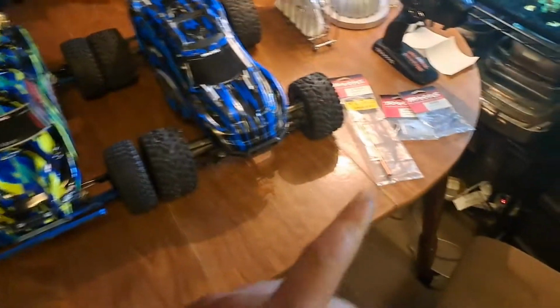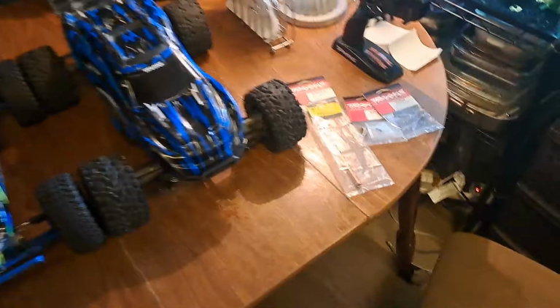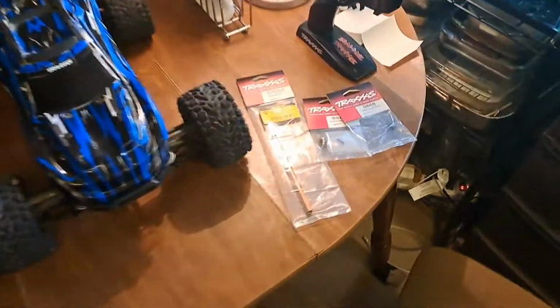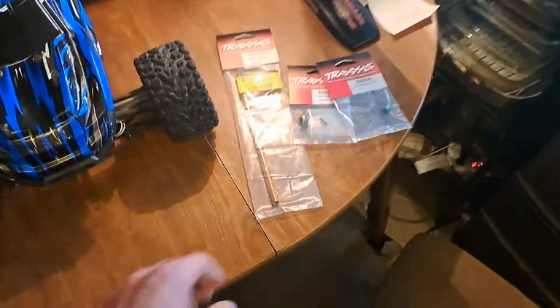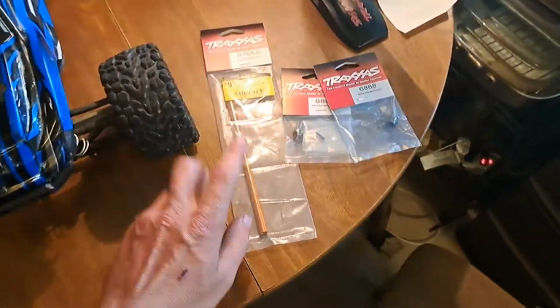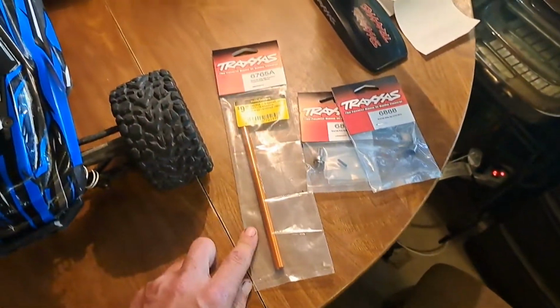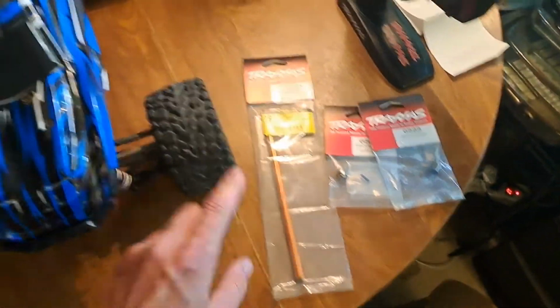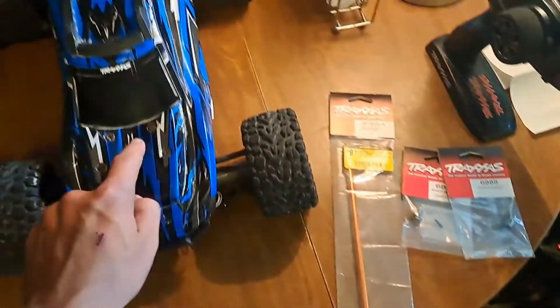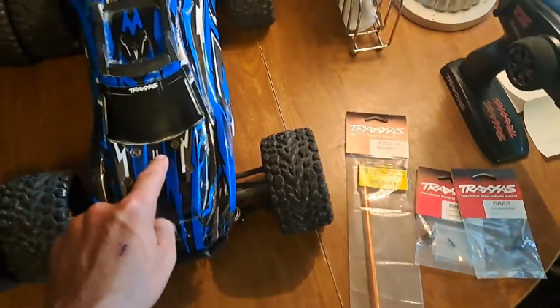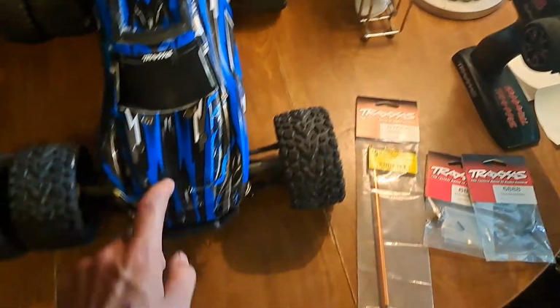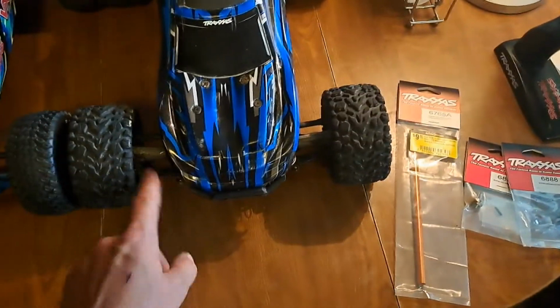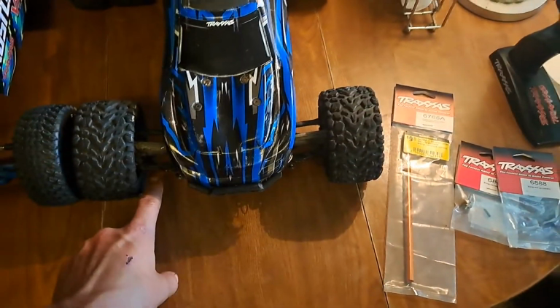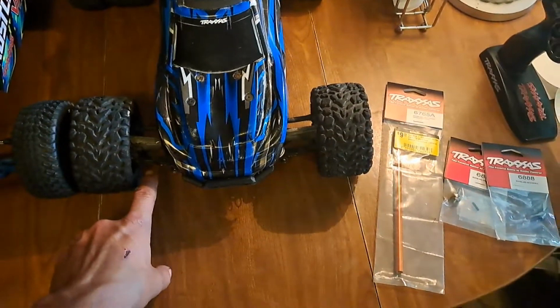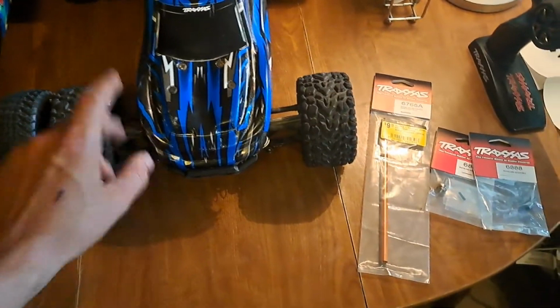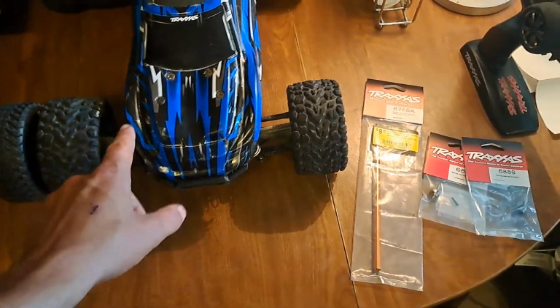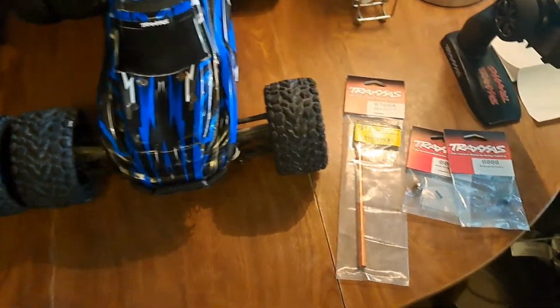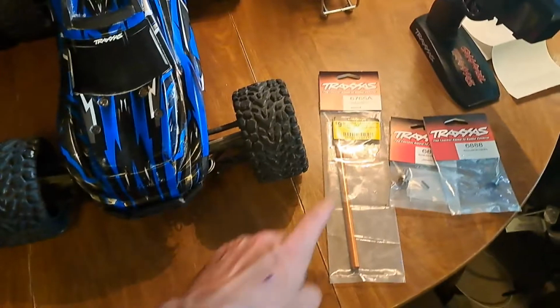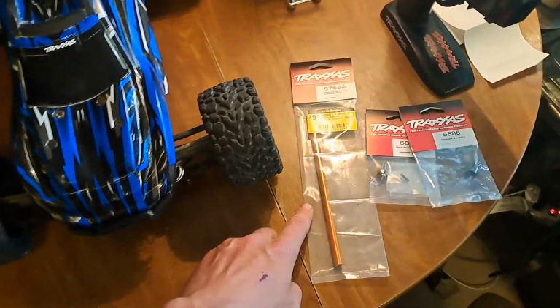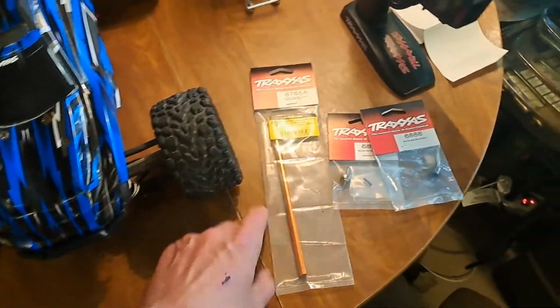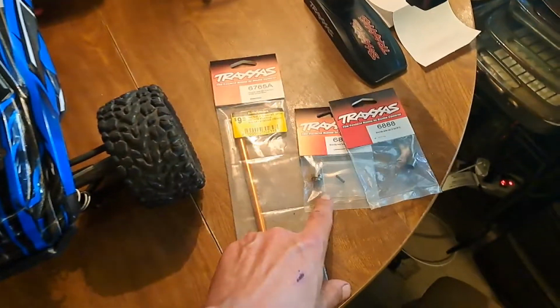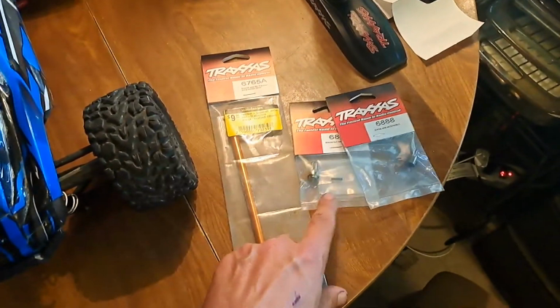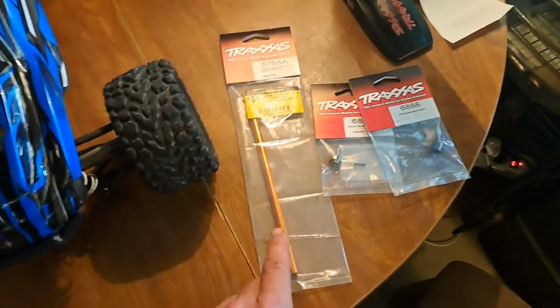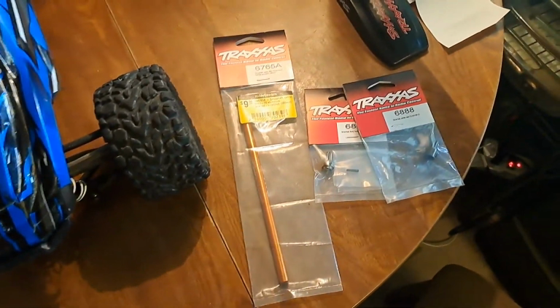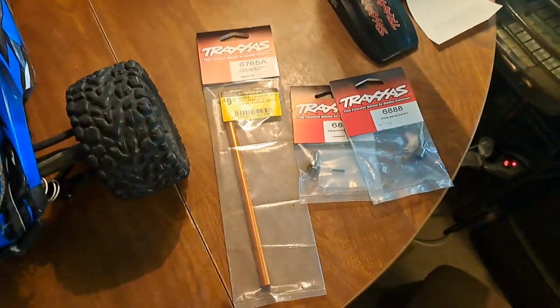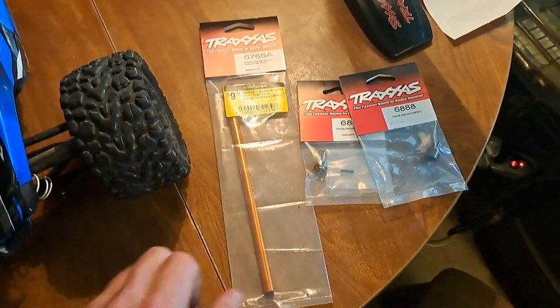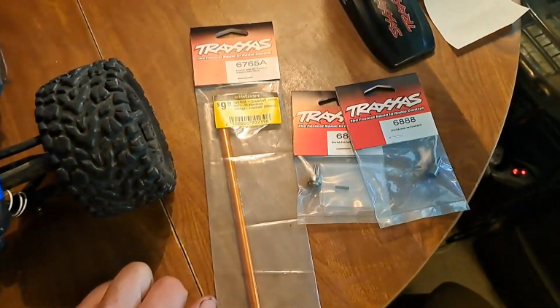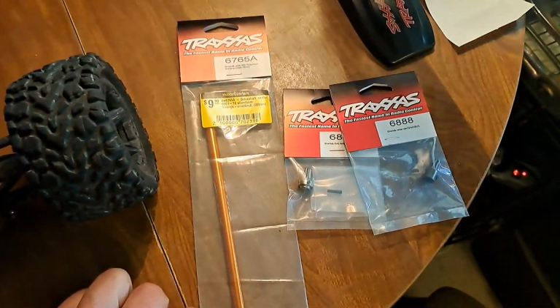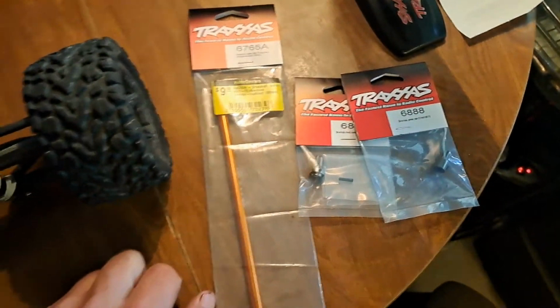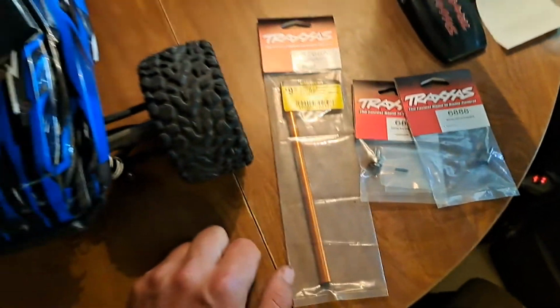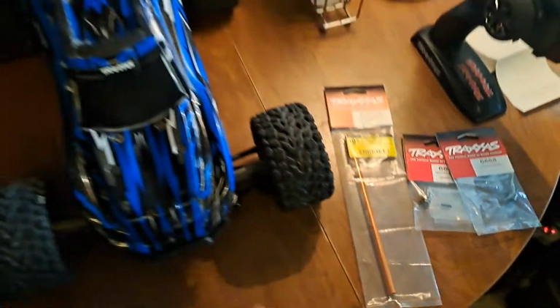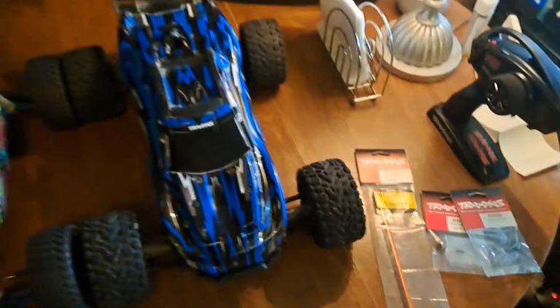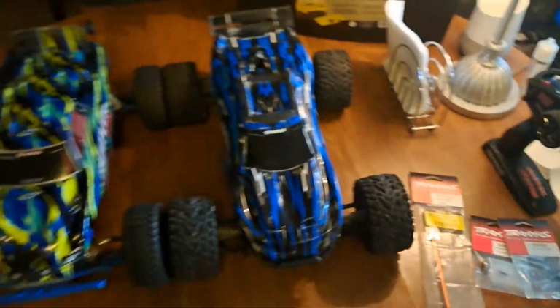So I went to Hobby Quarters and I bought this one. It's missing the center drive shaft and it's got a couple of broken shocks, but I'm not going to worry about those. I'm just going to replace the center aluminum drive shaft. Let's go ahead and do that.